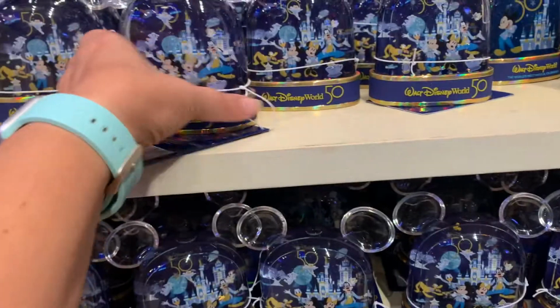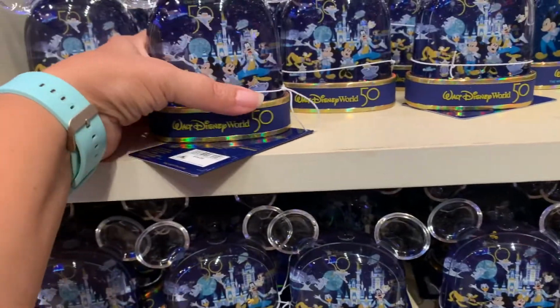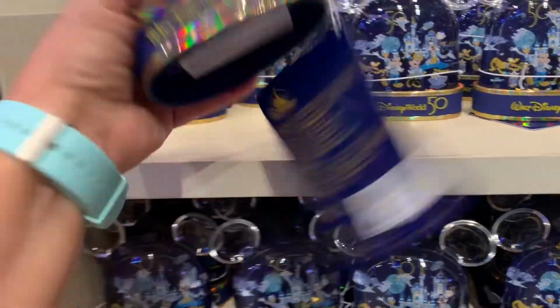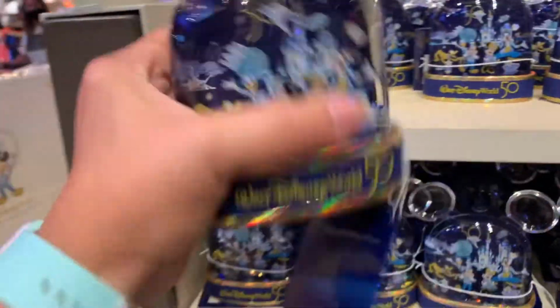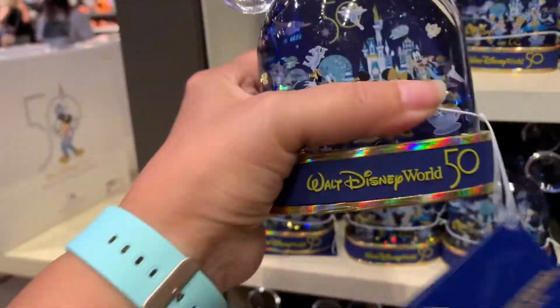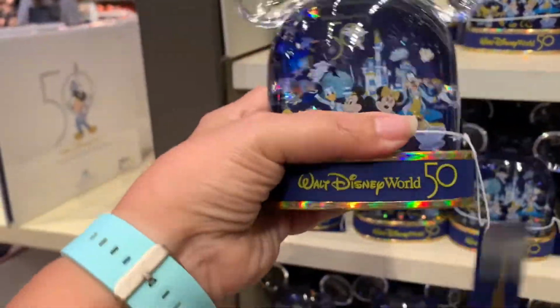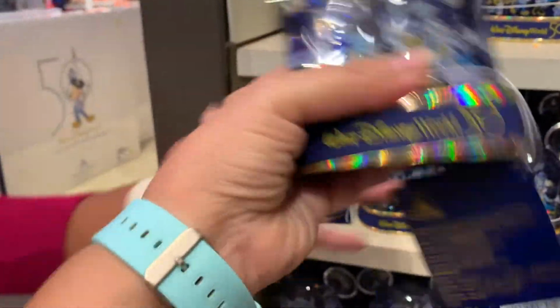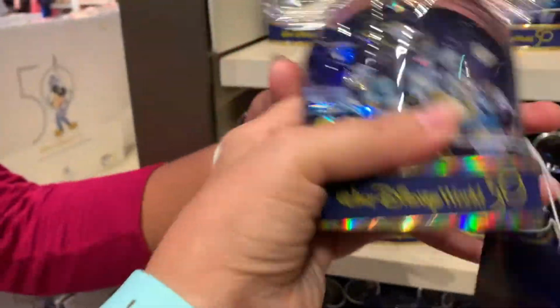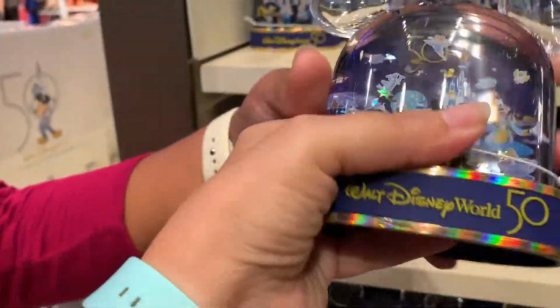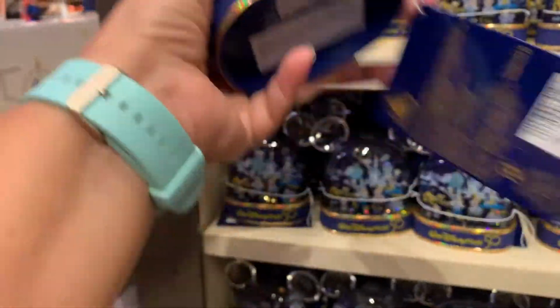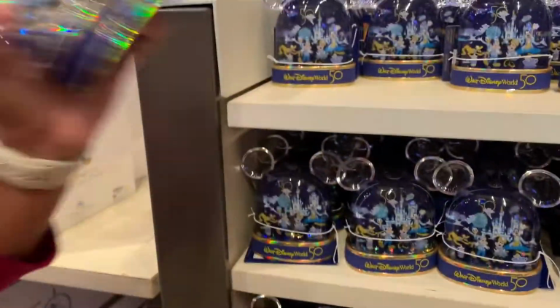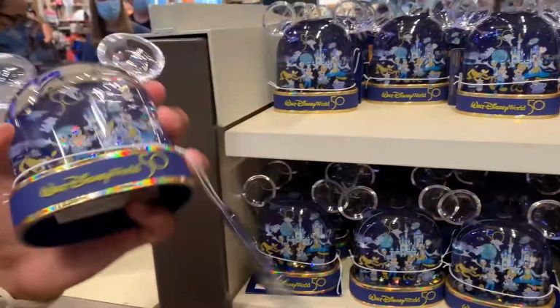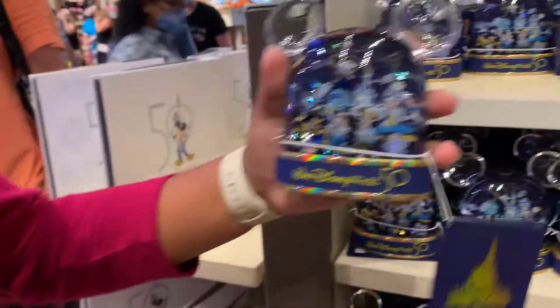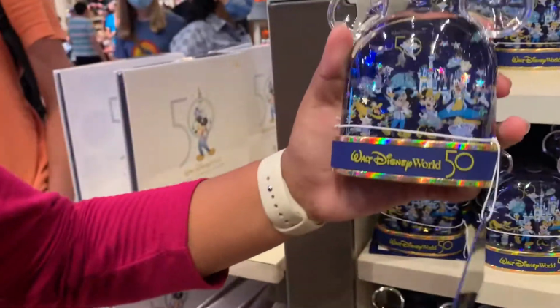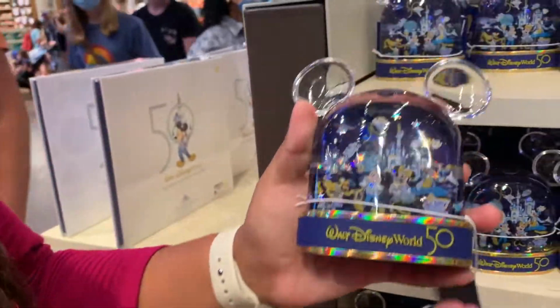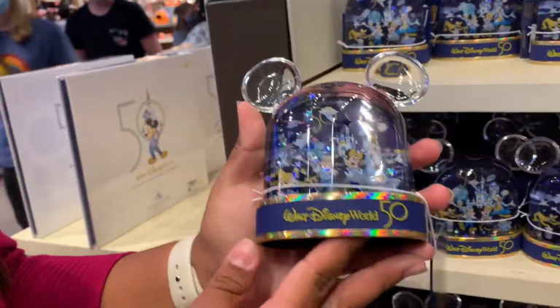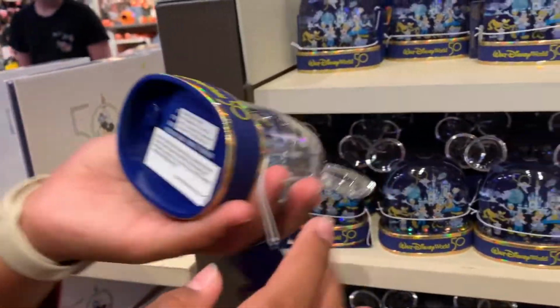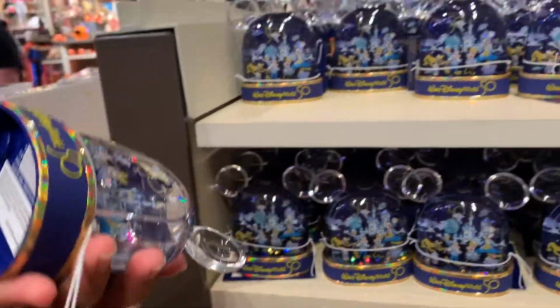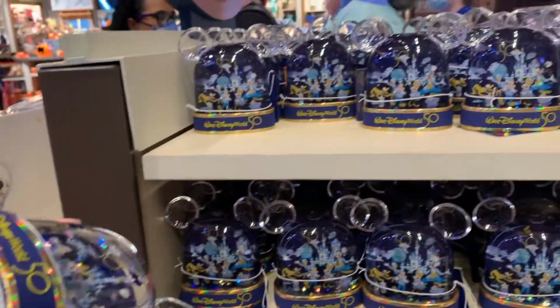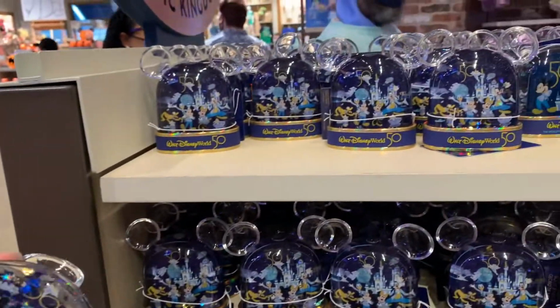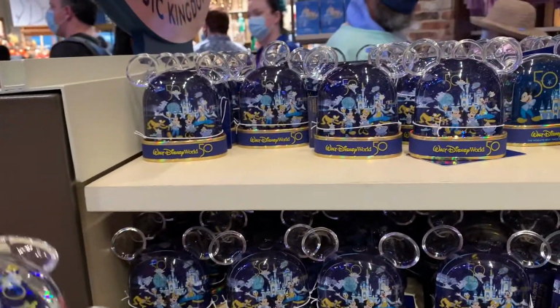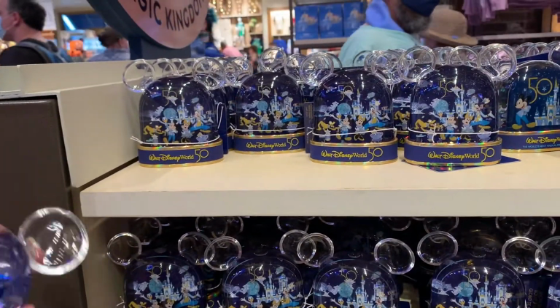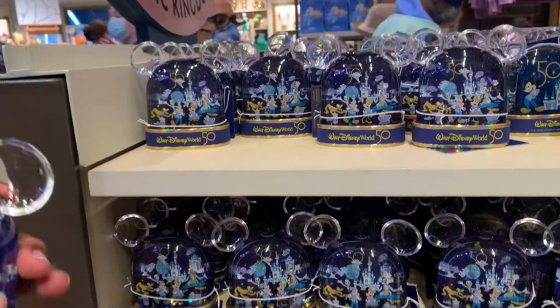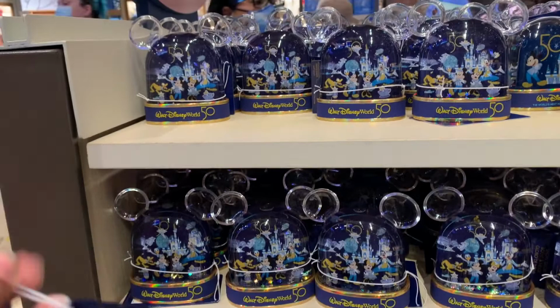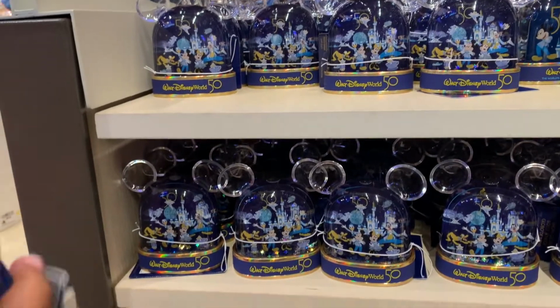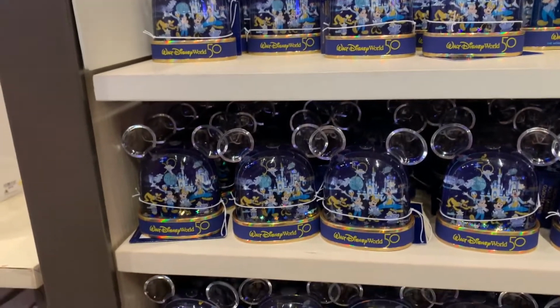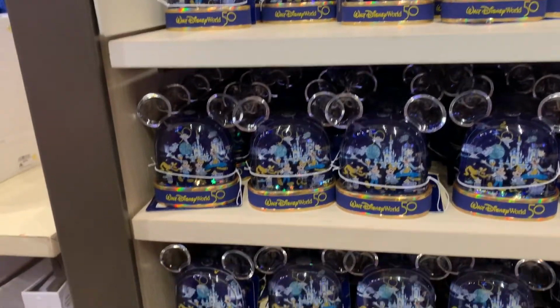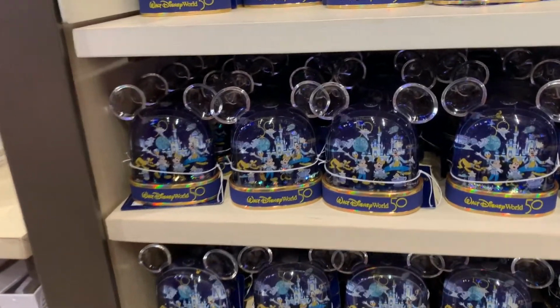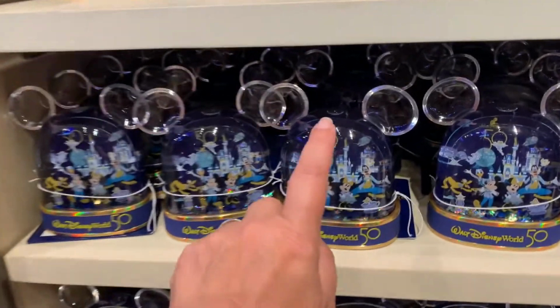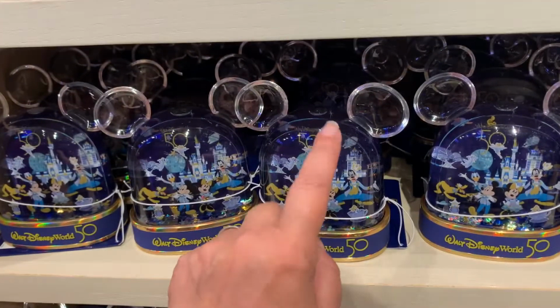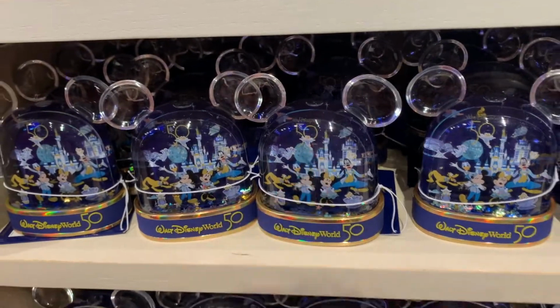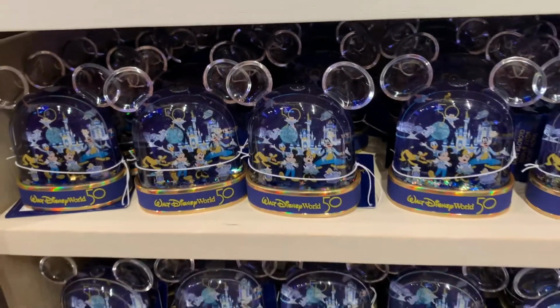Oh, this looks new. Look at this — it's like a snow globe. How much is that? $16.99. It's plastic. That's new.